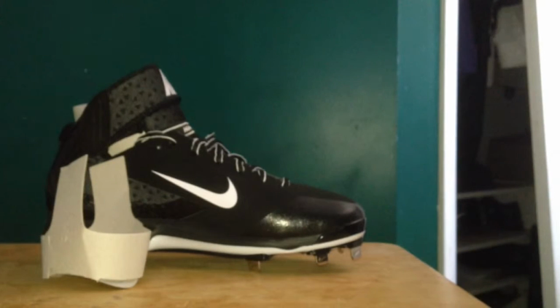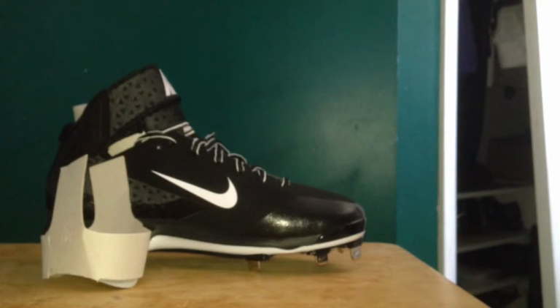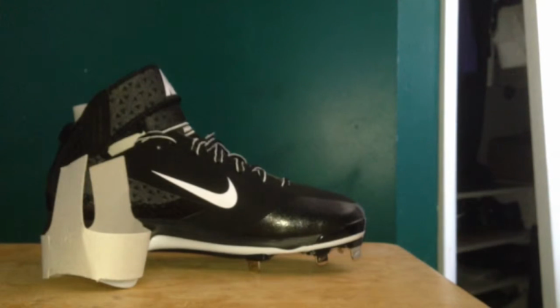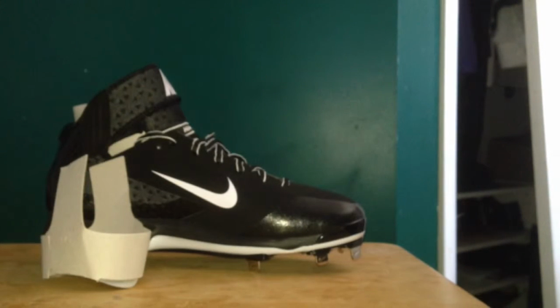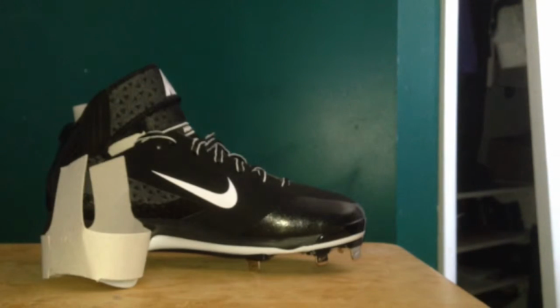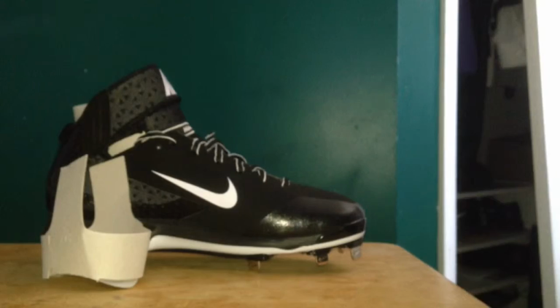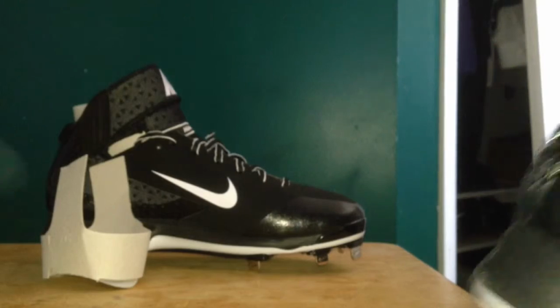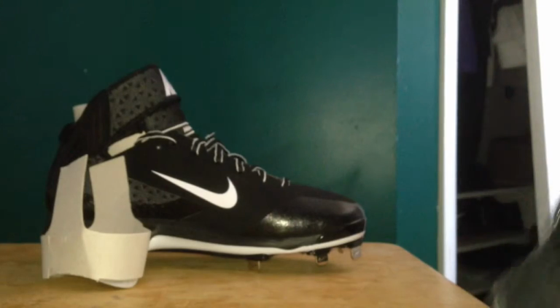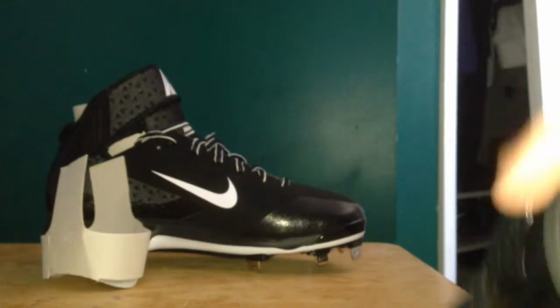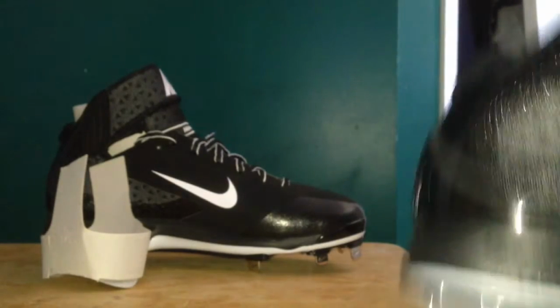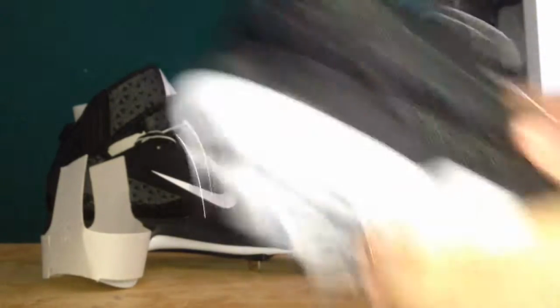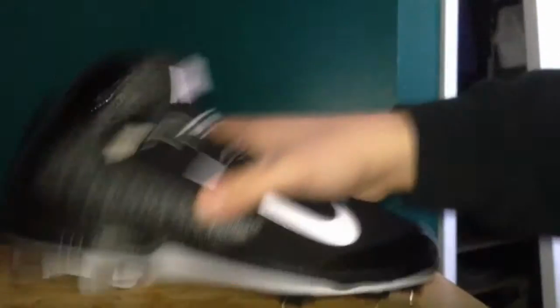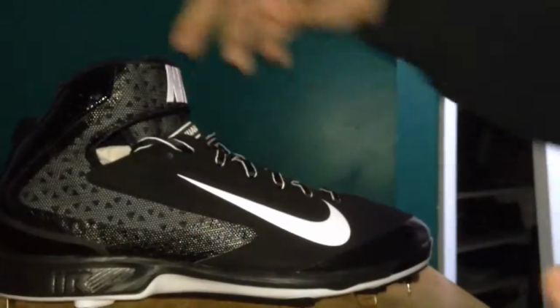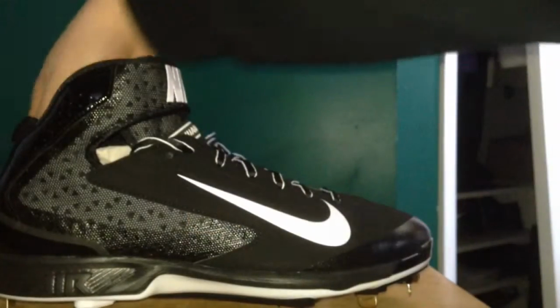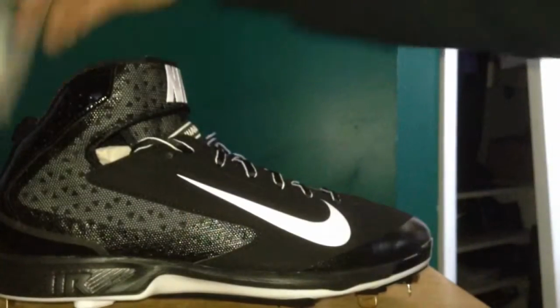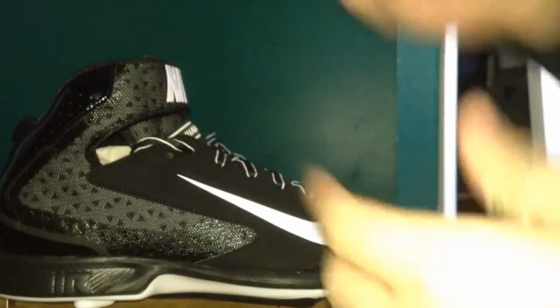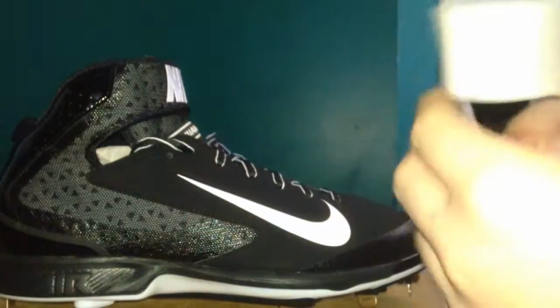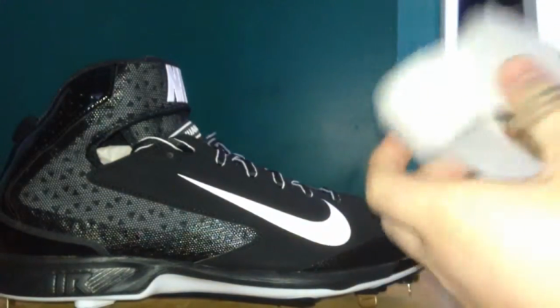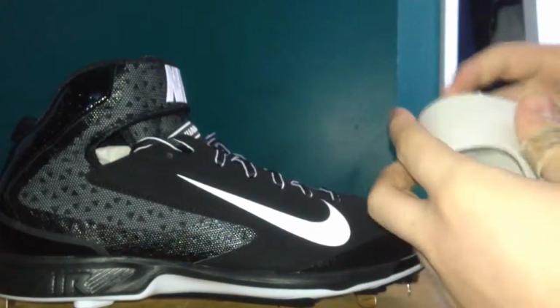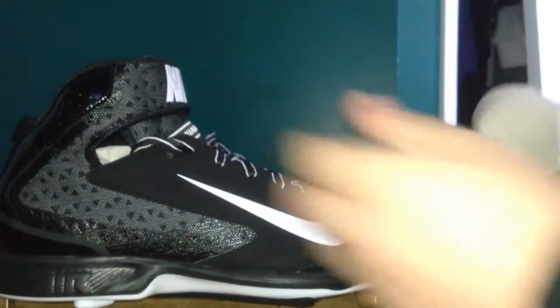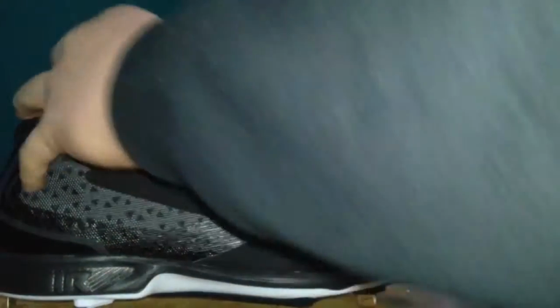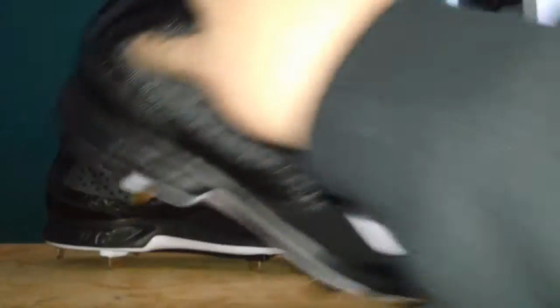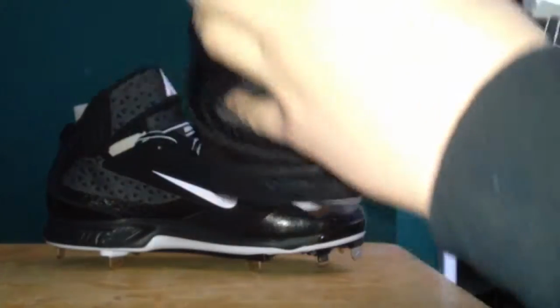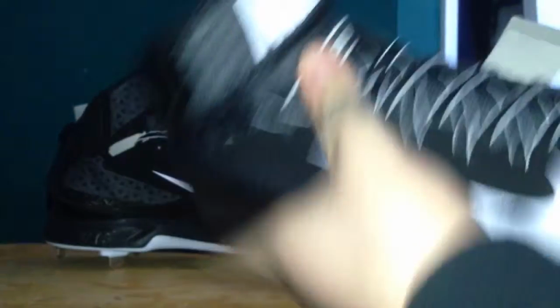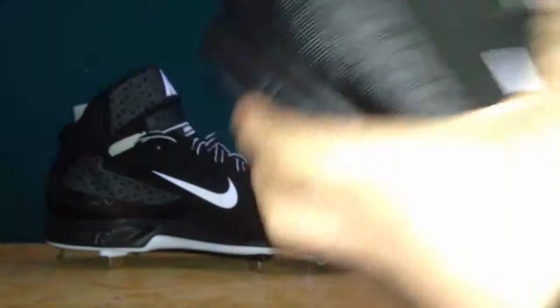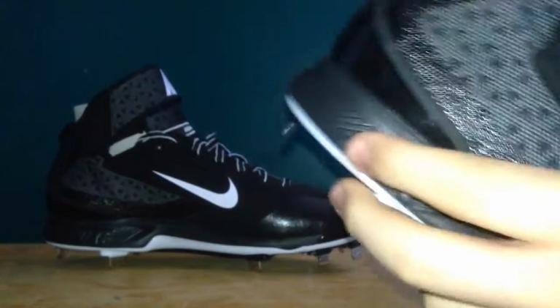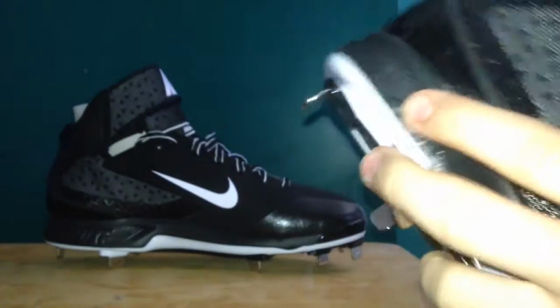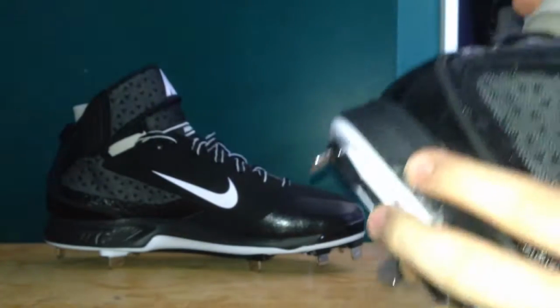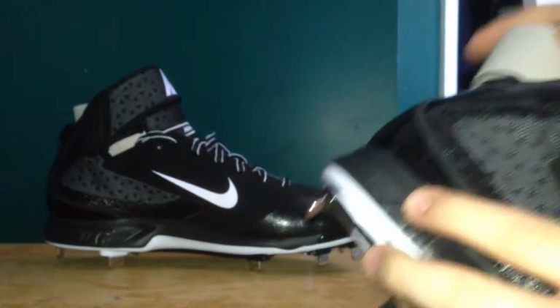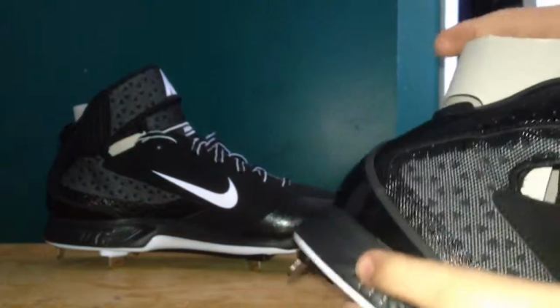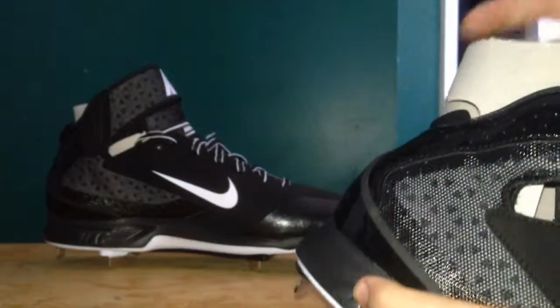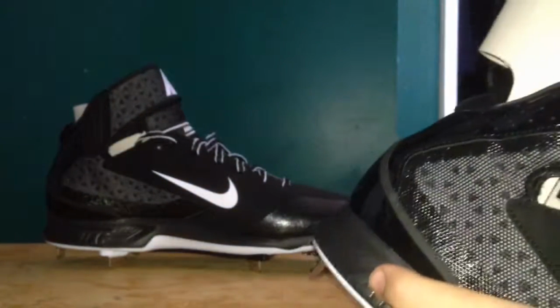I guess if you're a sneakerhead then you're gonna say shoe. Nice laces — it's kind of a two-tone, nice I guess.